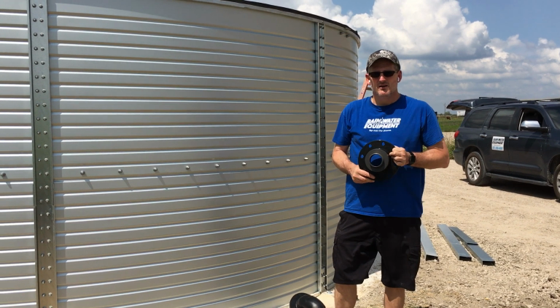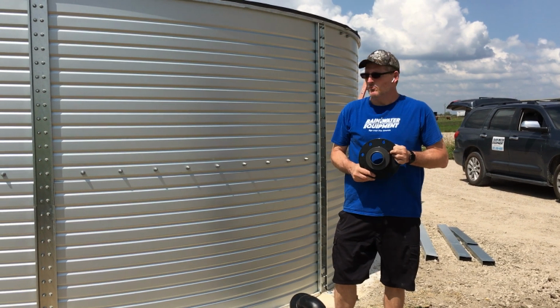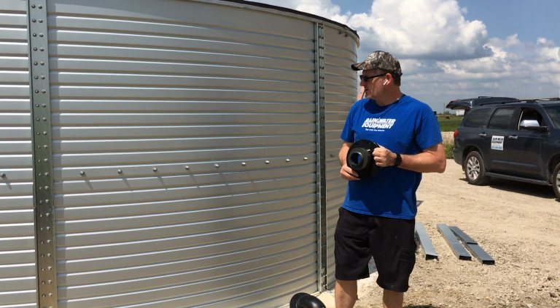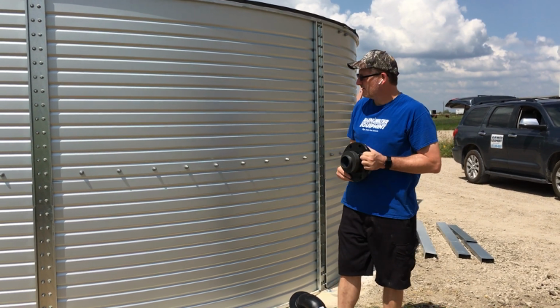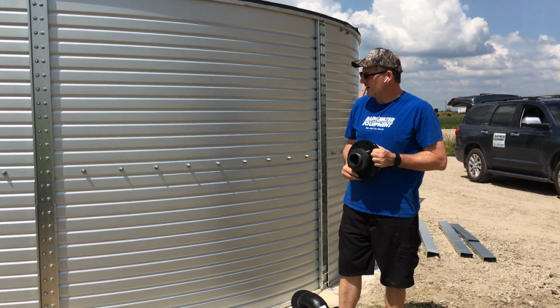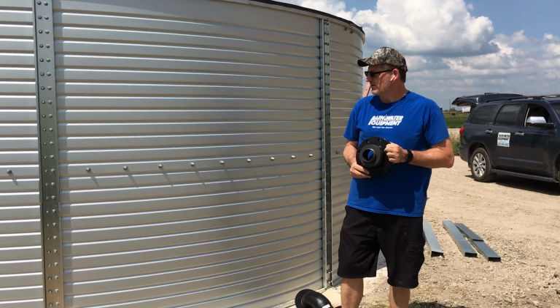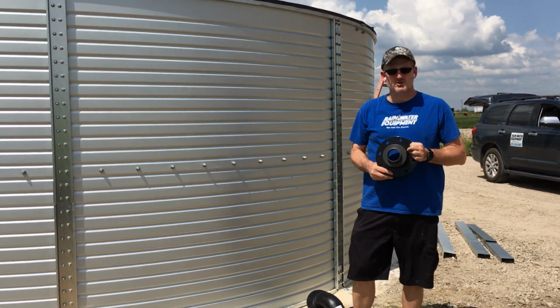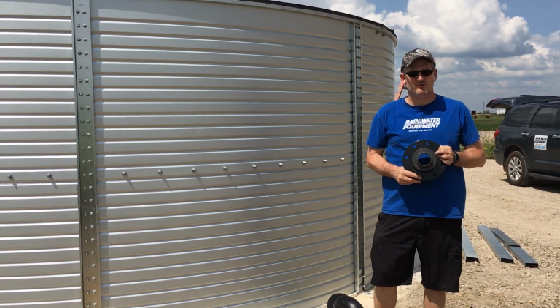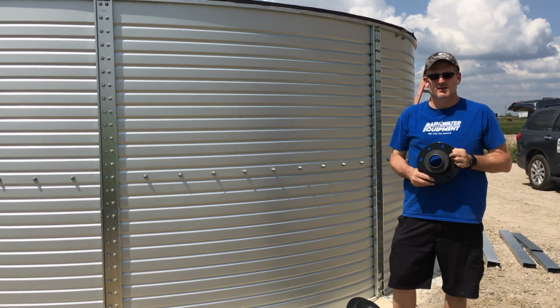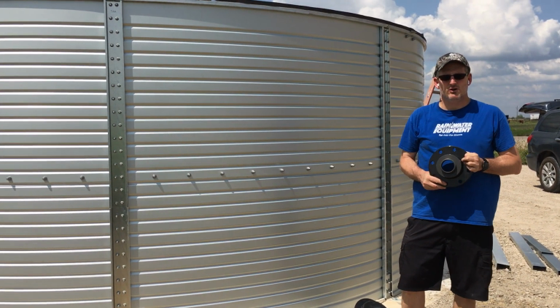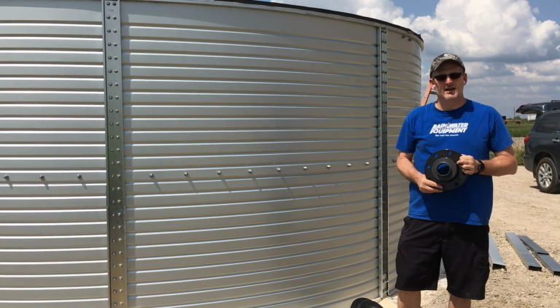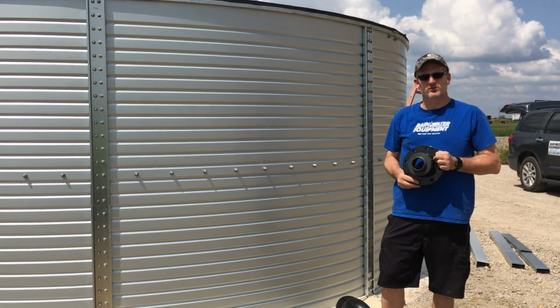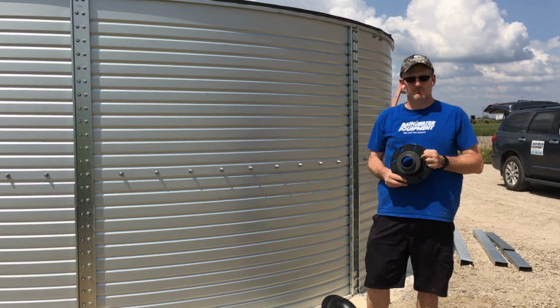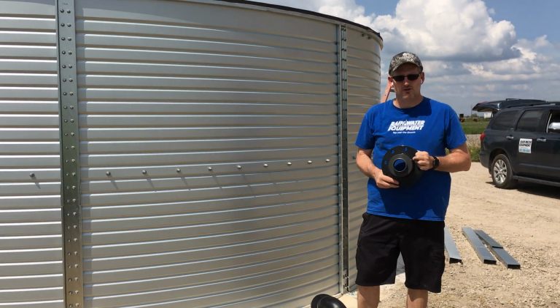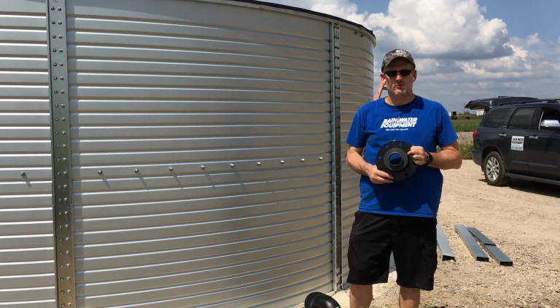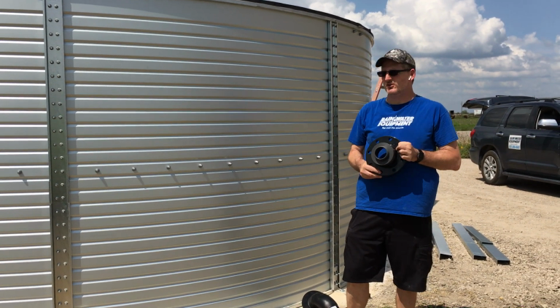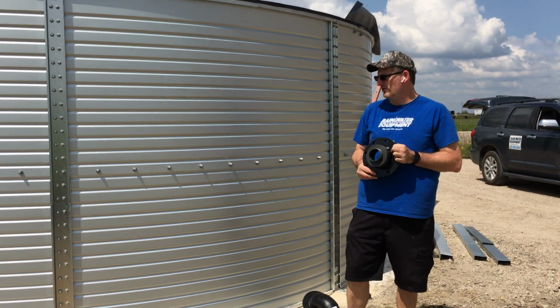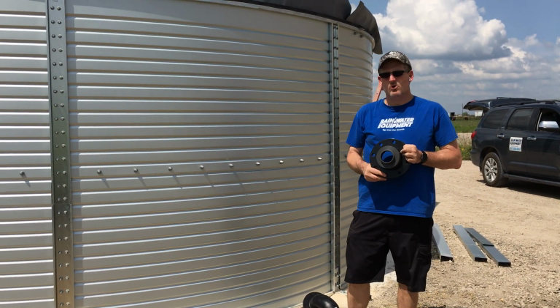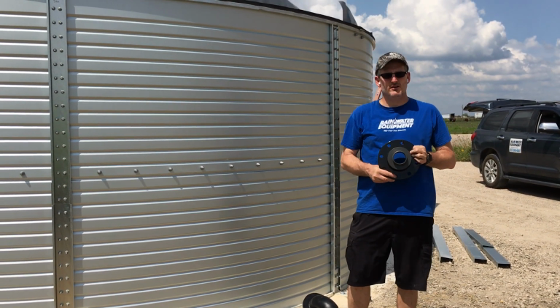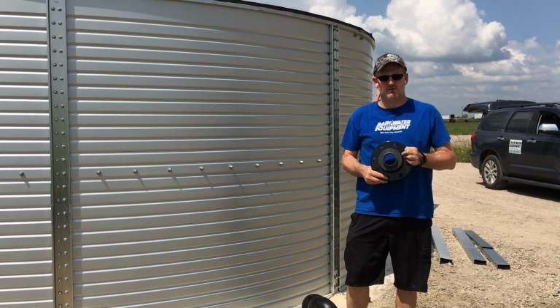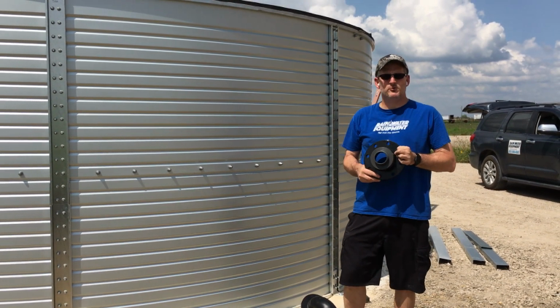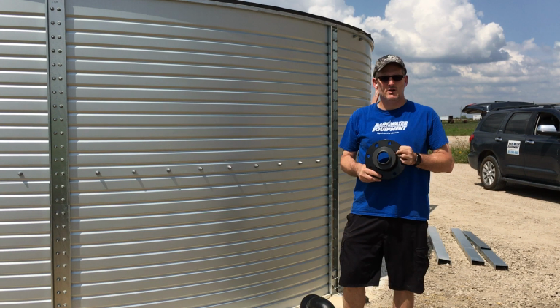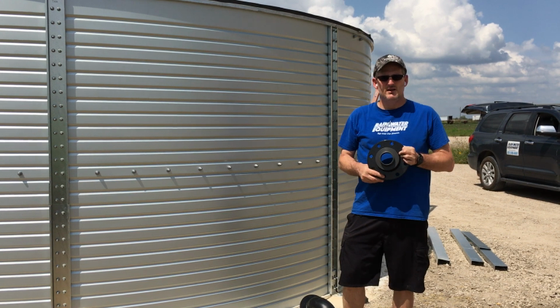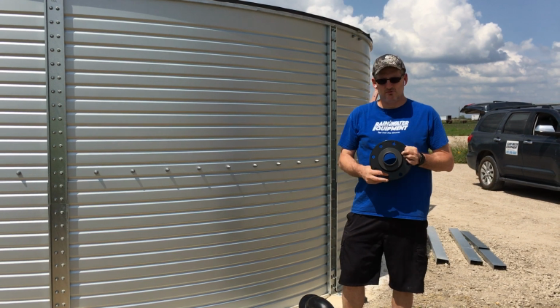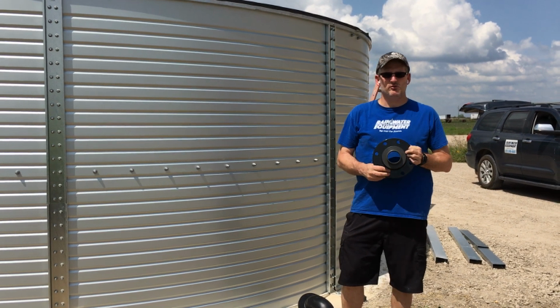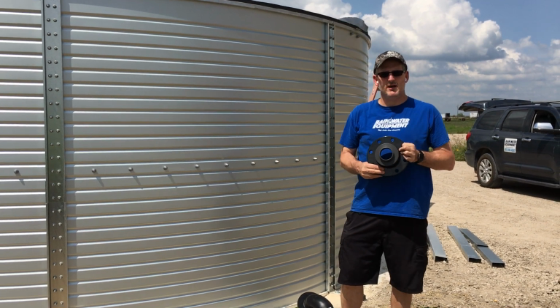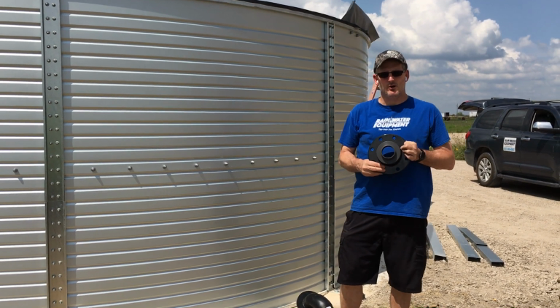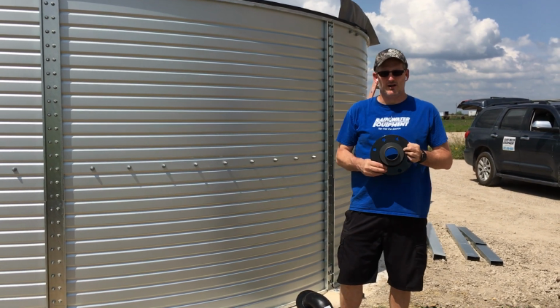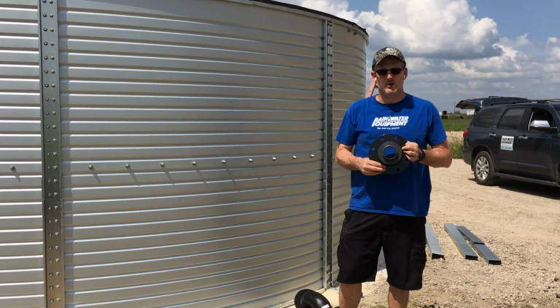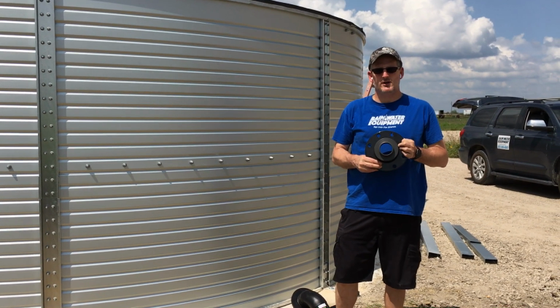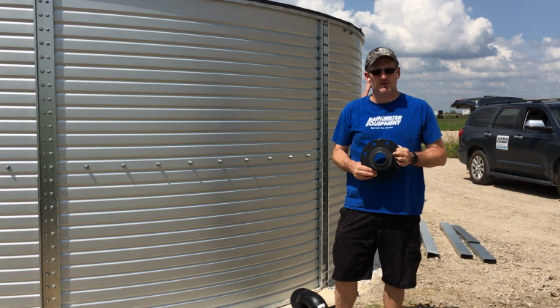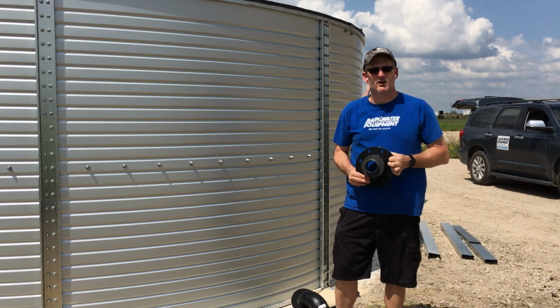If you need more information about fire suppression tanks, give us a call at 817-246-4567 or 877-331-7008, and our website is rainwaterequipment.com.